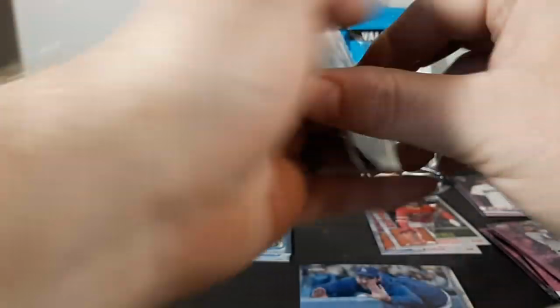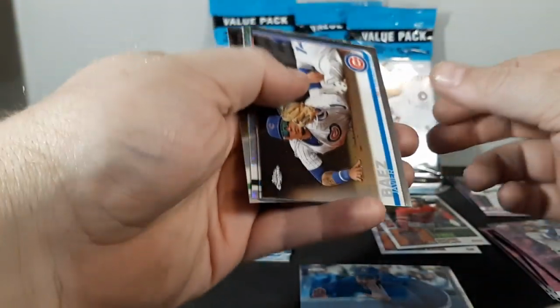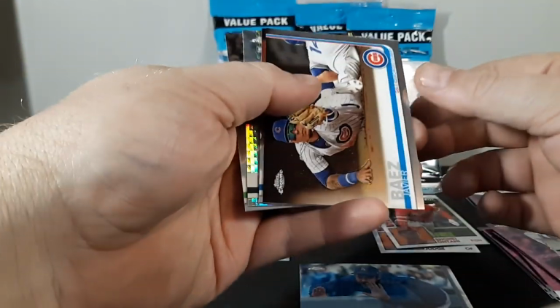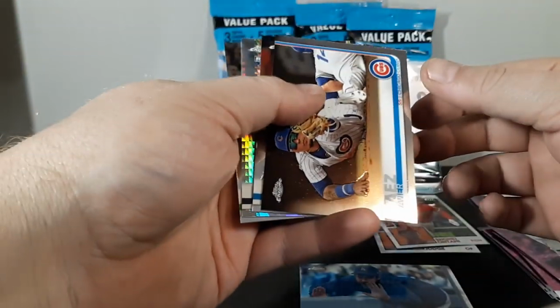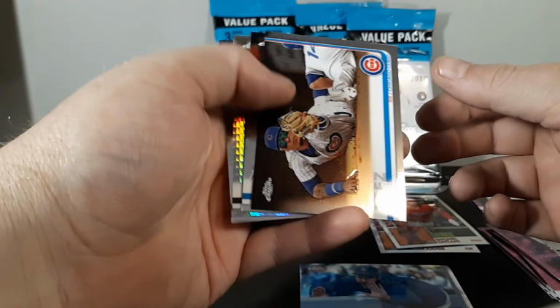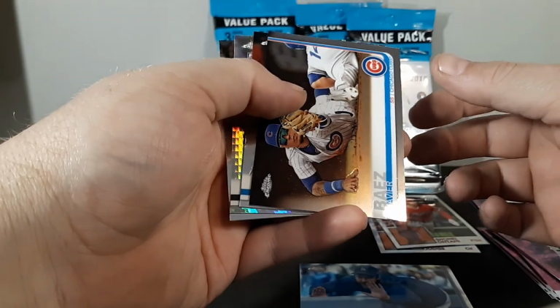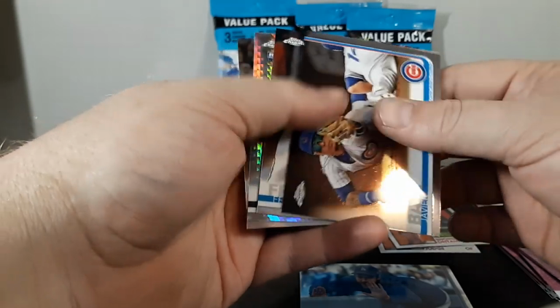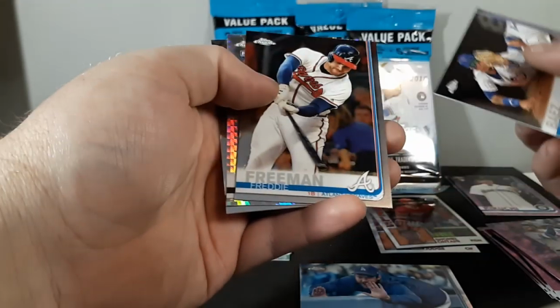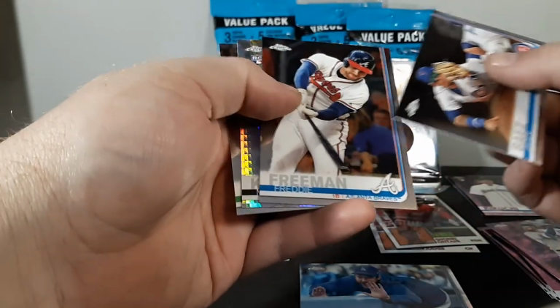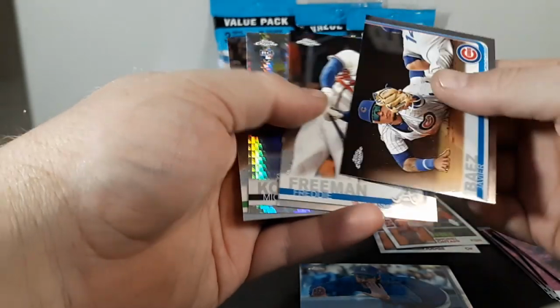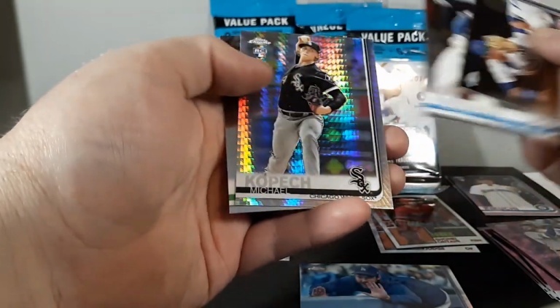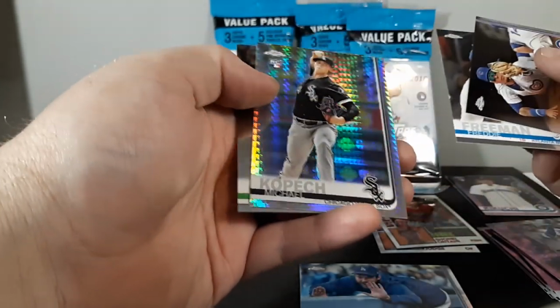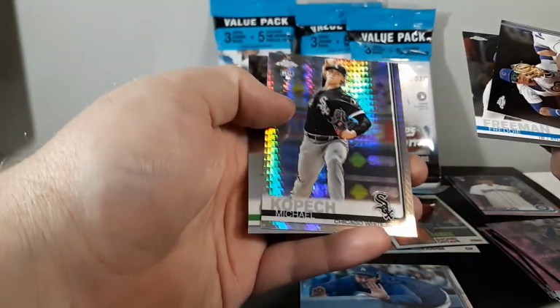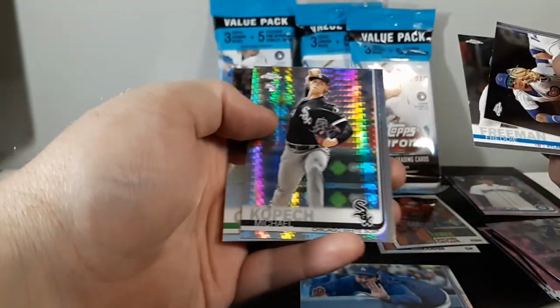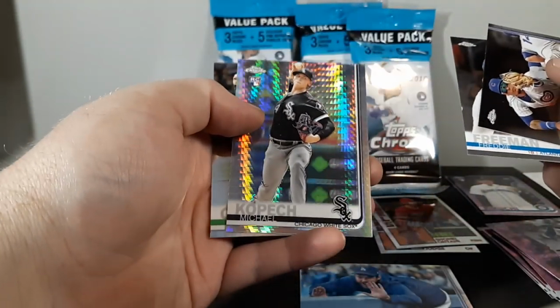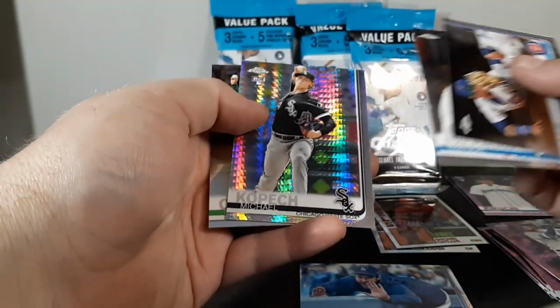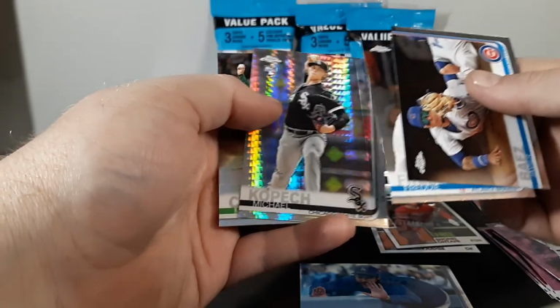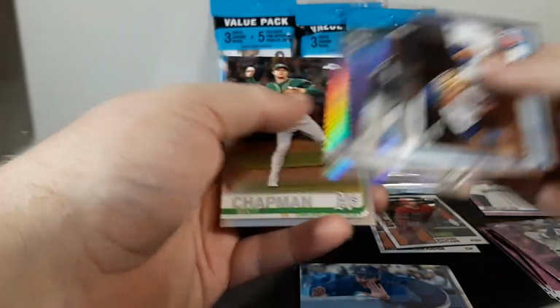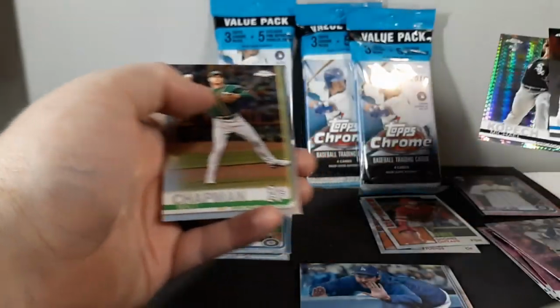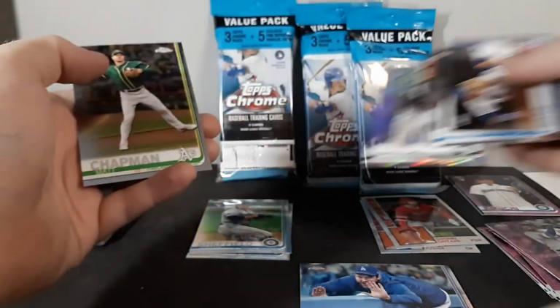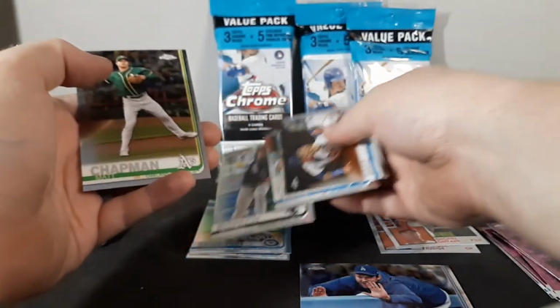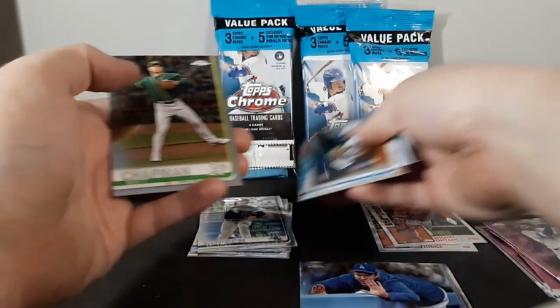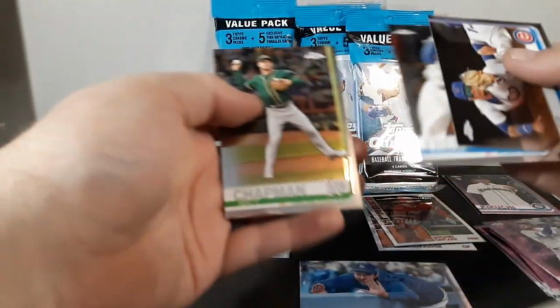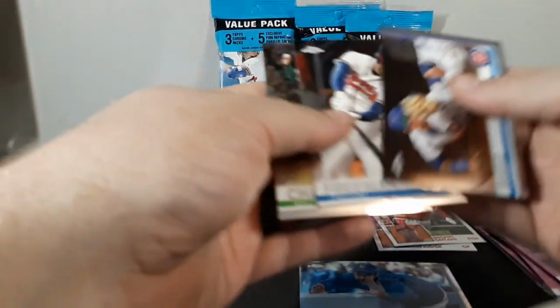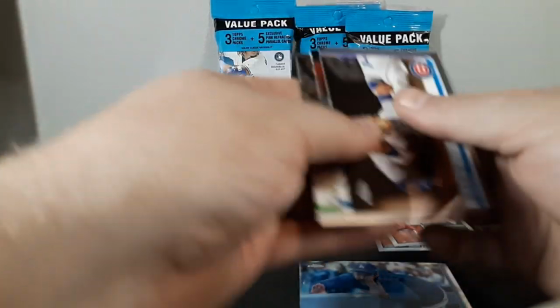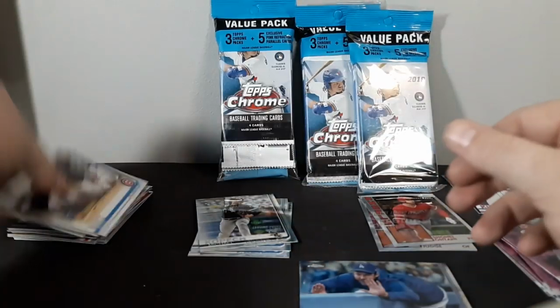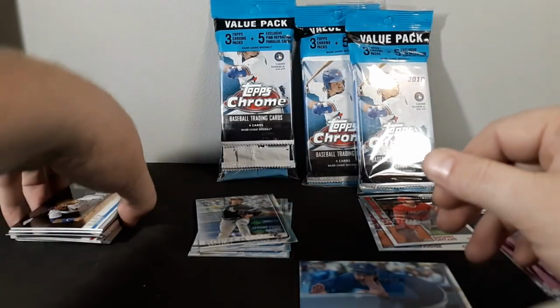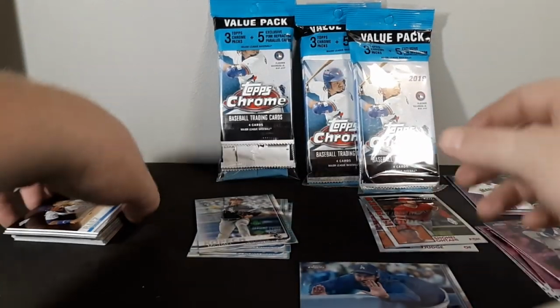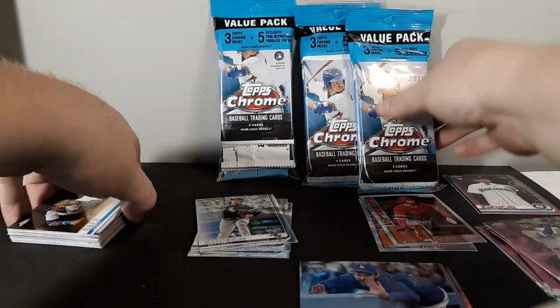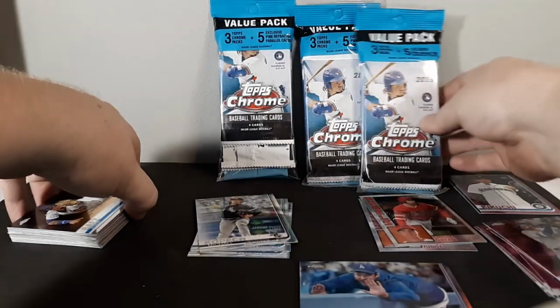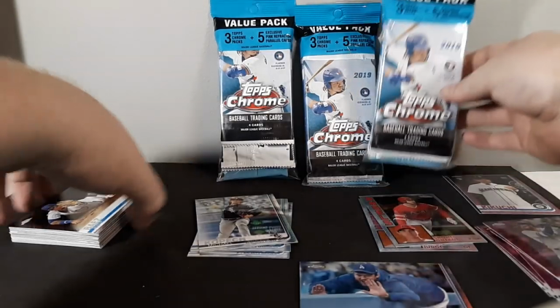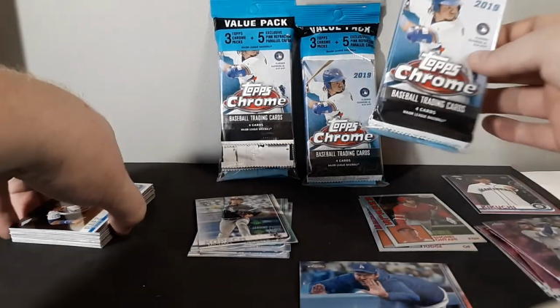Next pack and we've got Javier Baez, Freddie Freeman, Michael Kopech prism rookie, and Matt Chapman. Pretty nice so far.